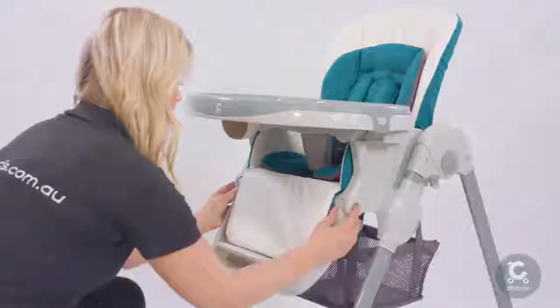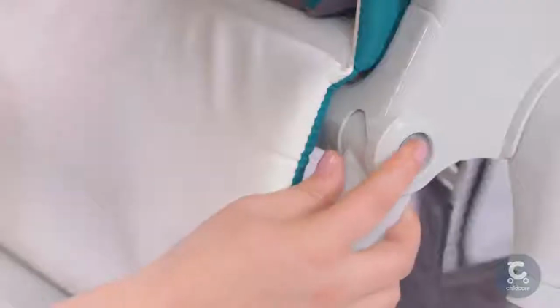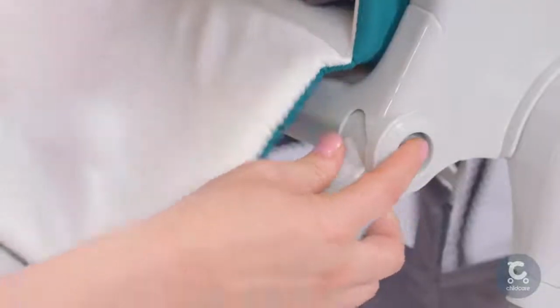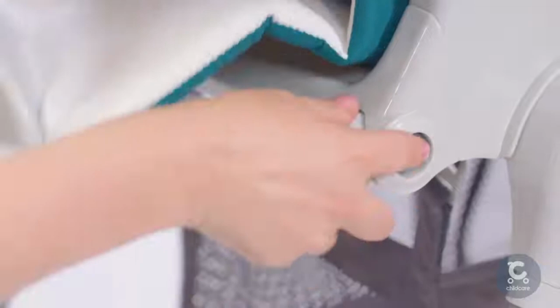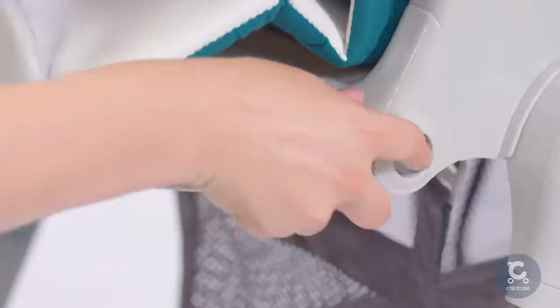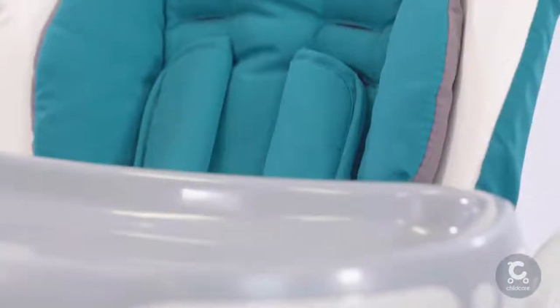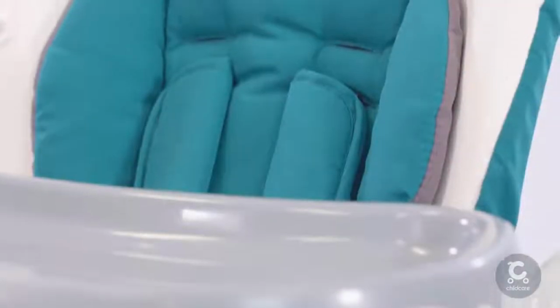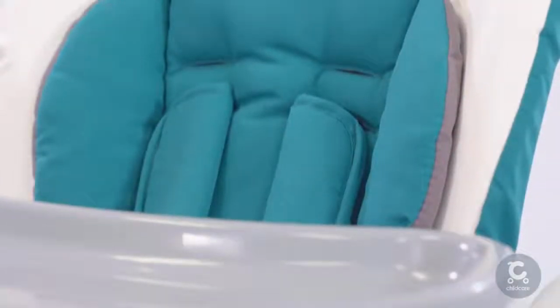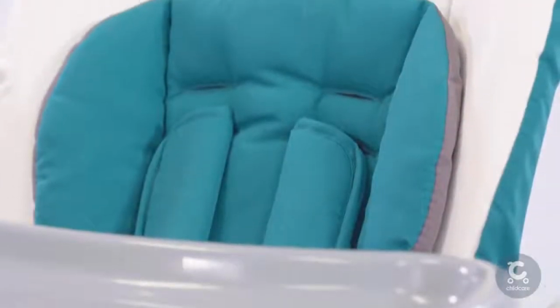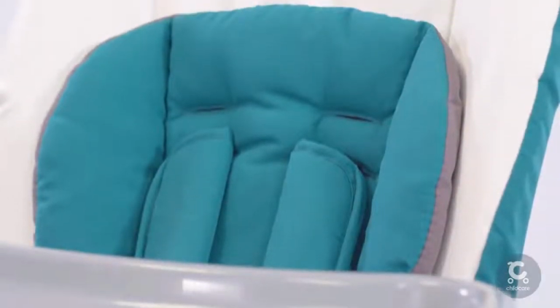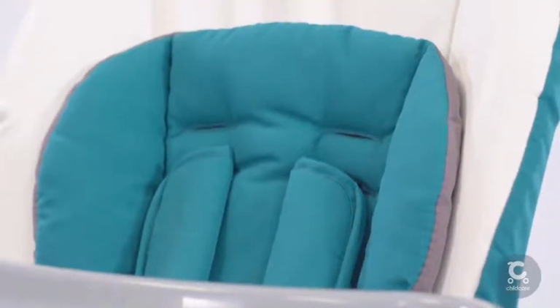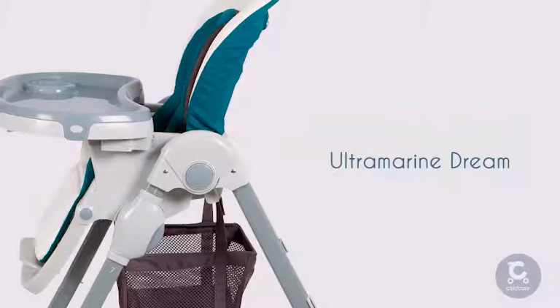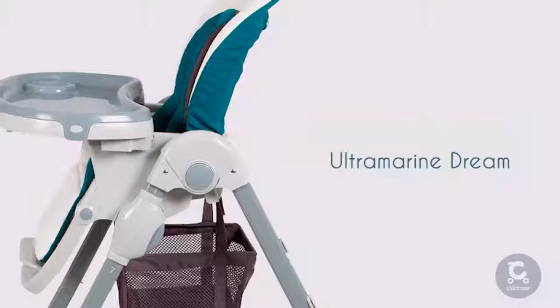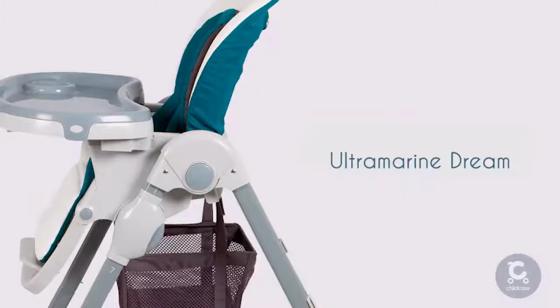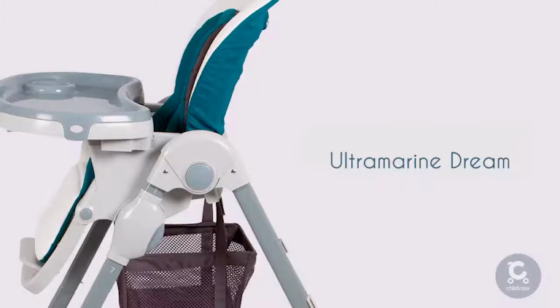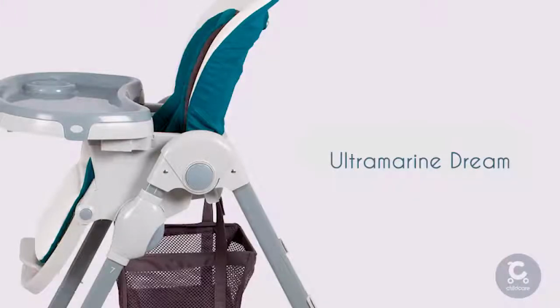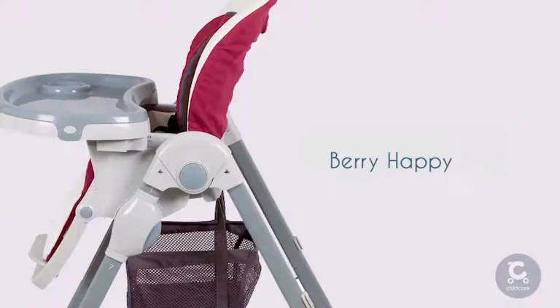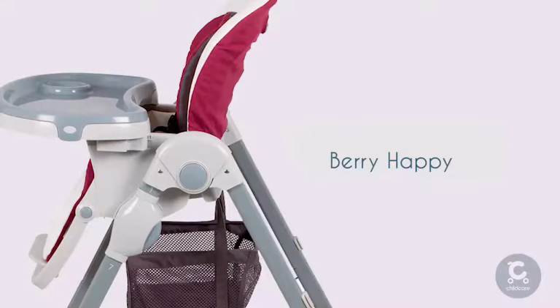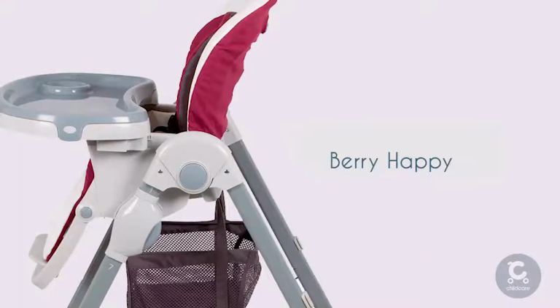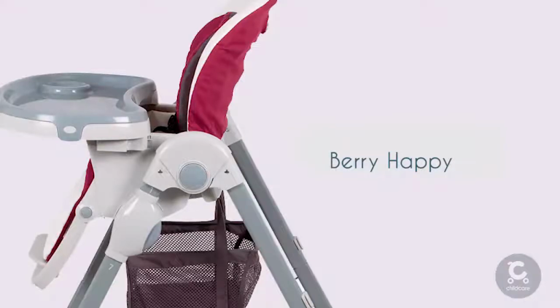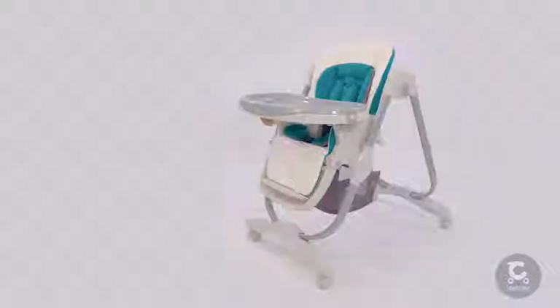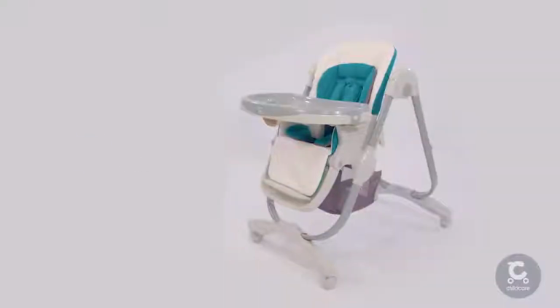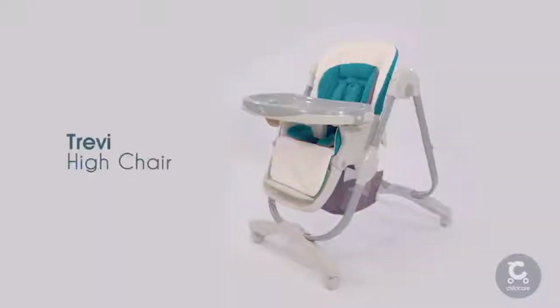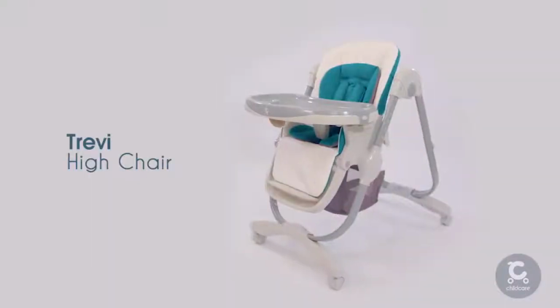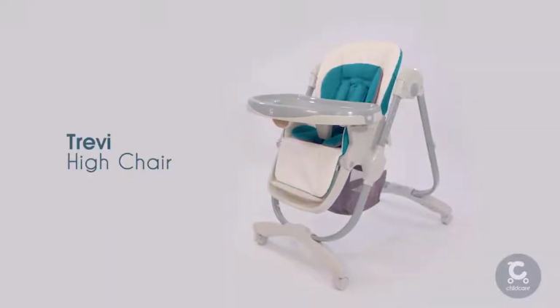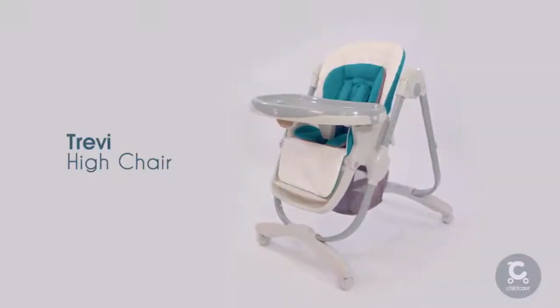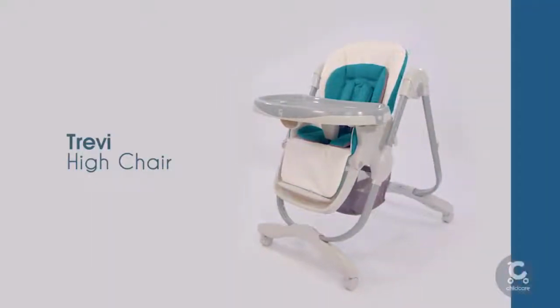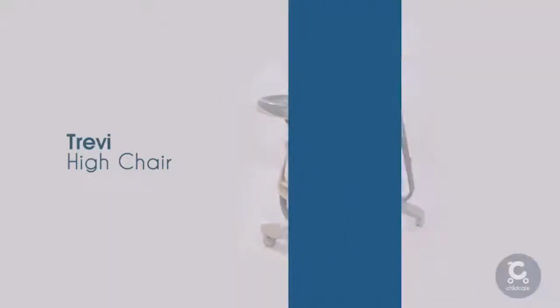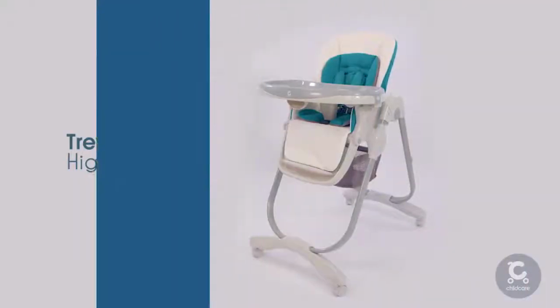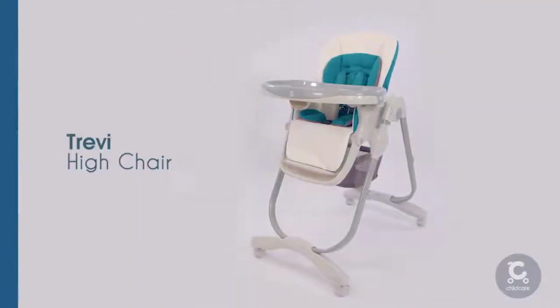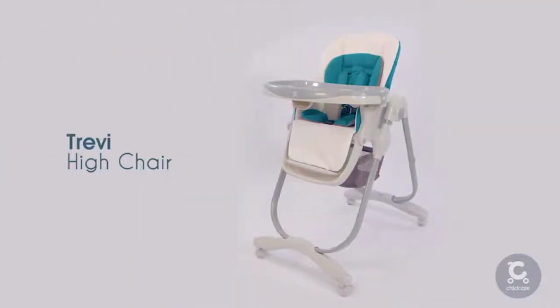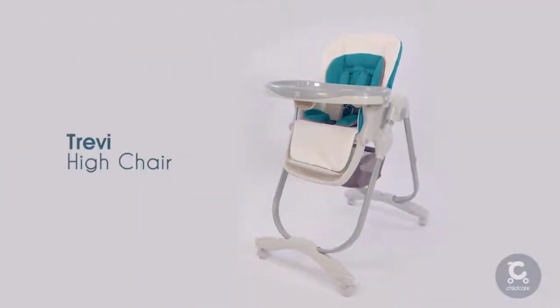With its sleek modern design and bright eye-catching colors in ultramarine dream and very happy, the childcare Trevi high chair is the perfect addition for every mealtime.